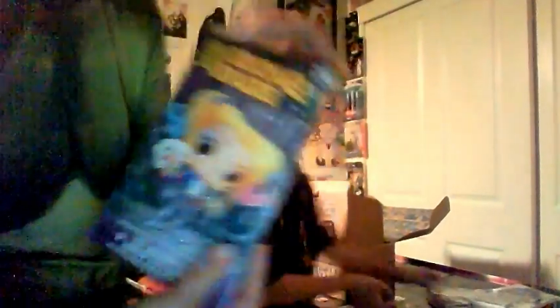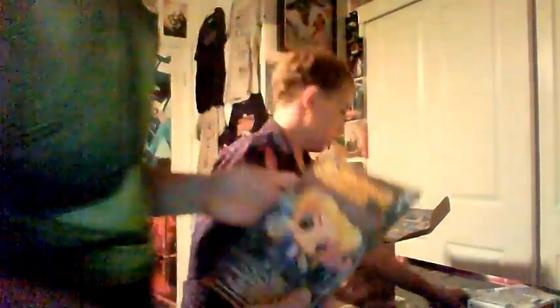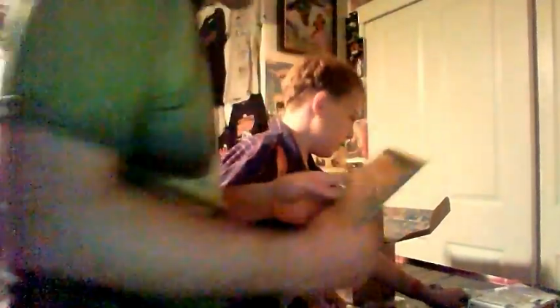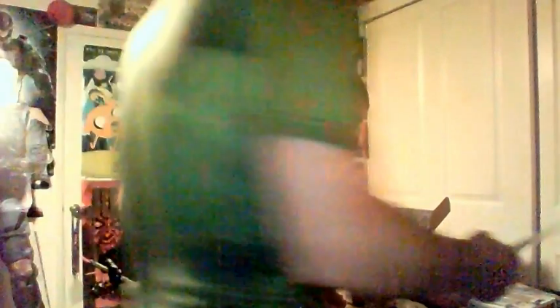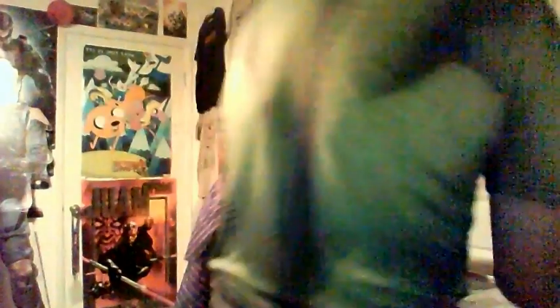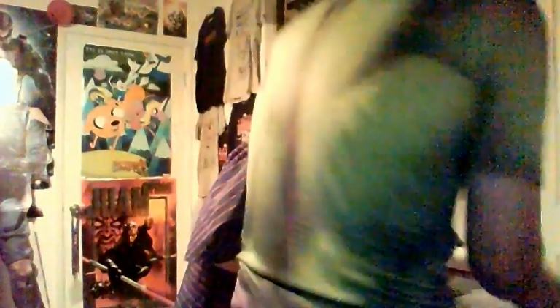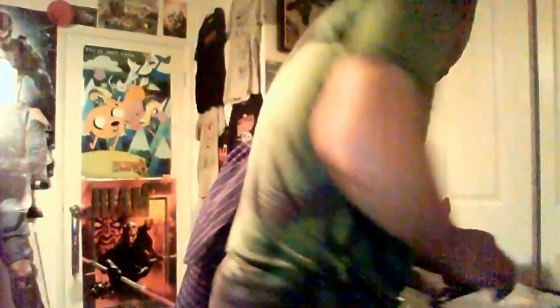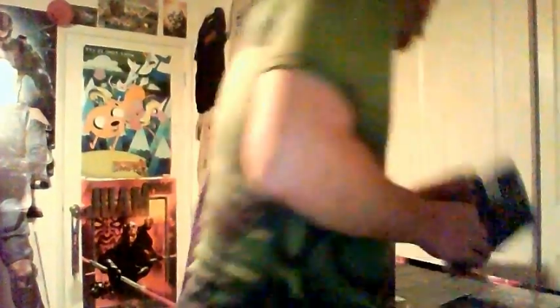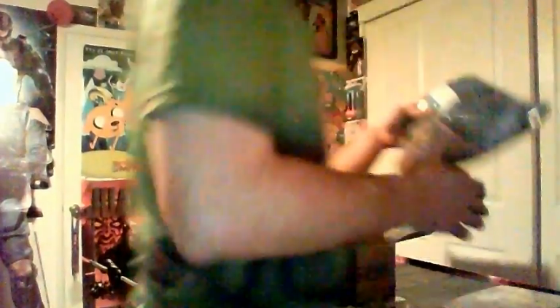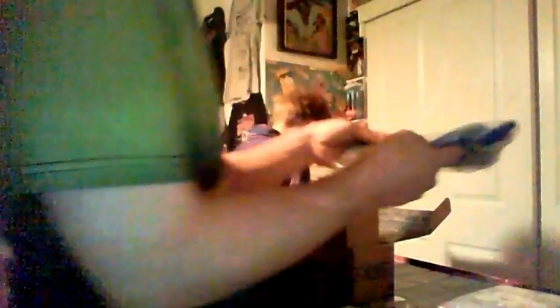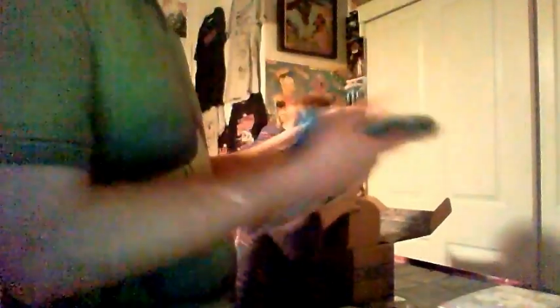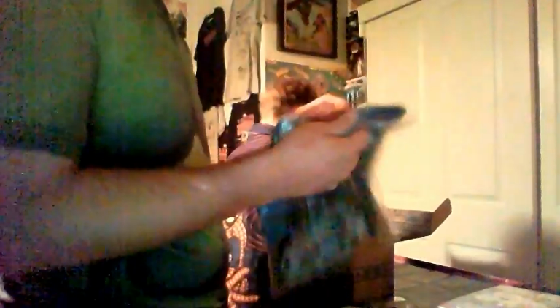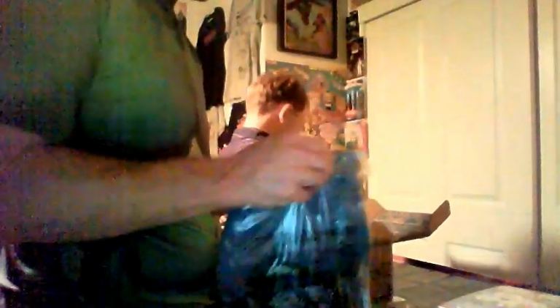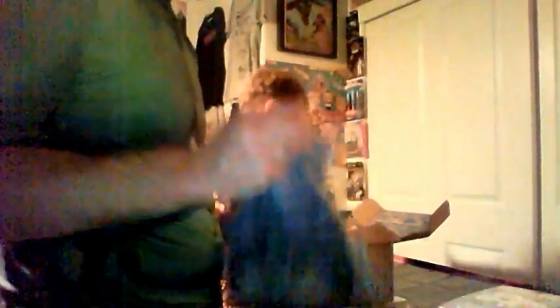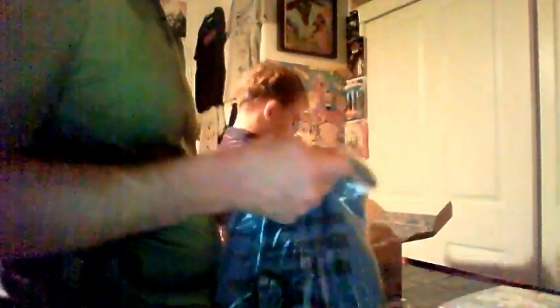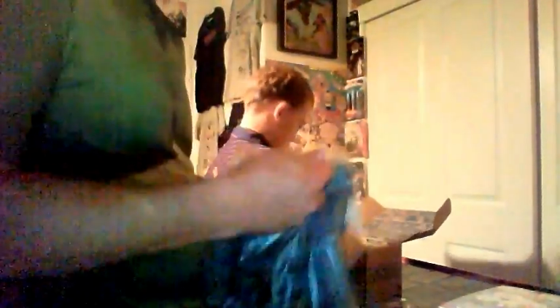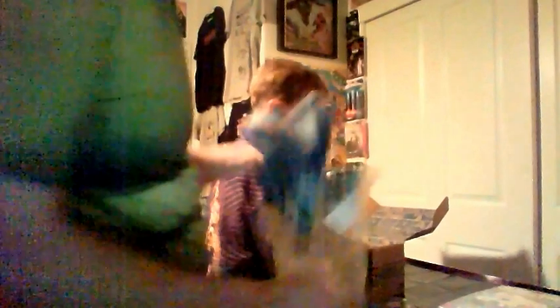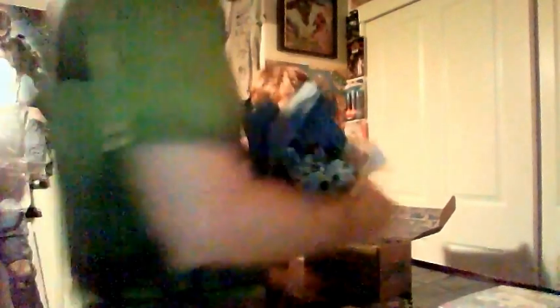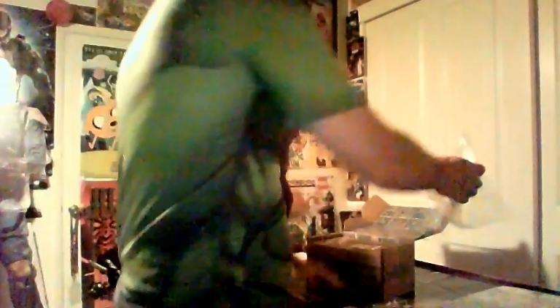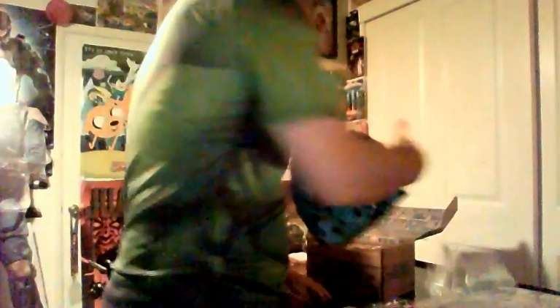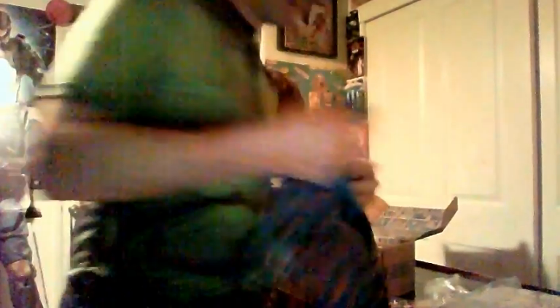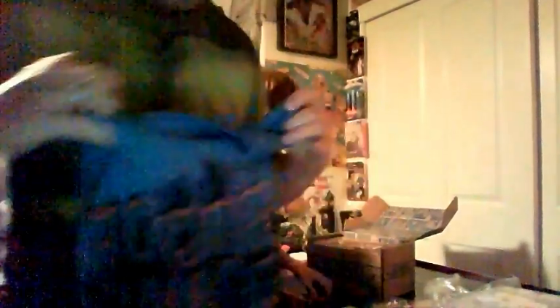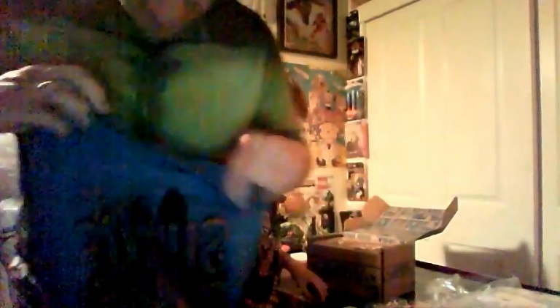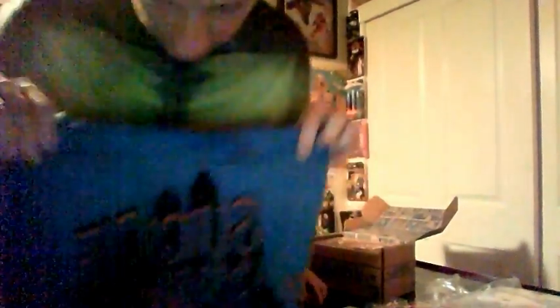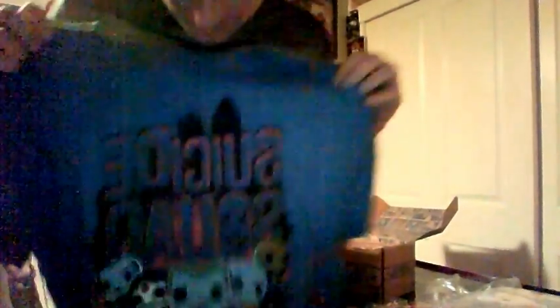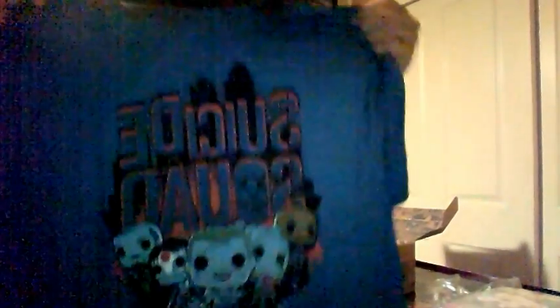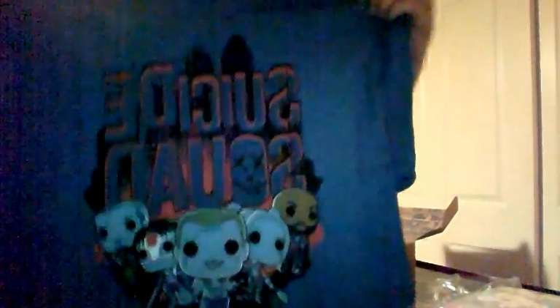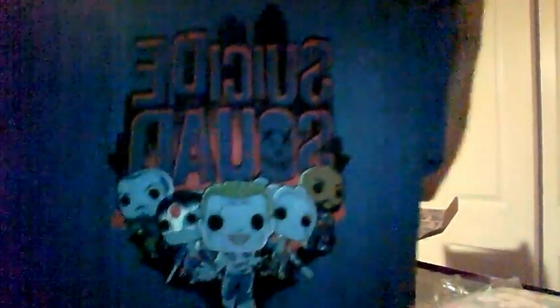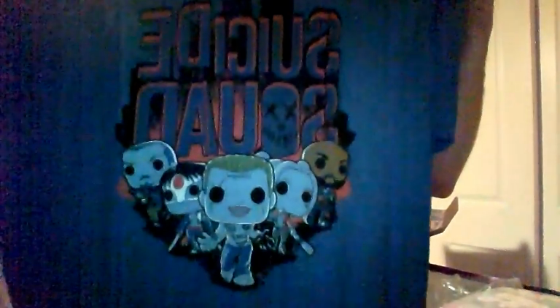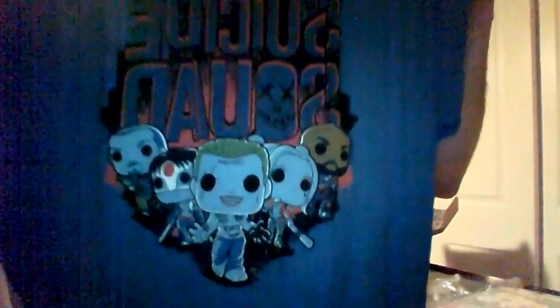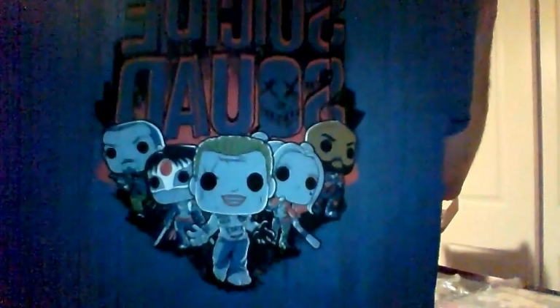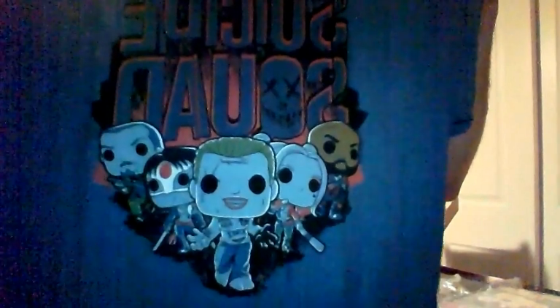Should we open the t-shirt? Sure, I don't know. It's soft, it's very soft. Got all the characters — very cool.